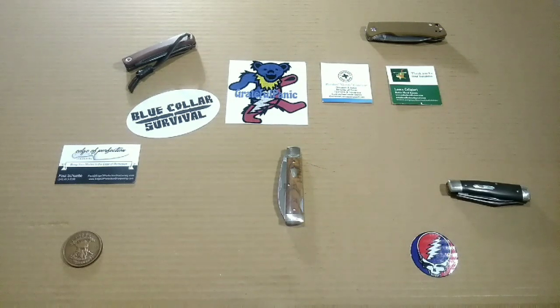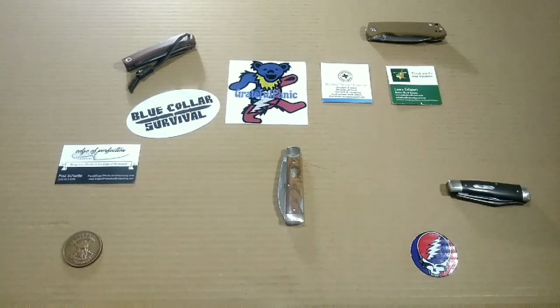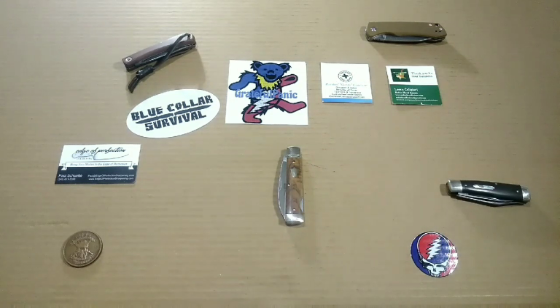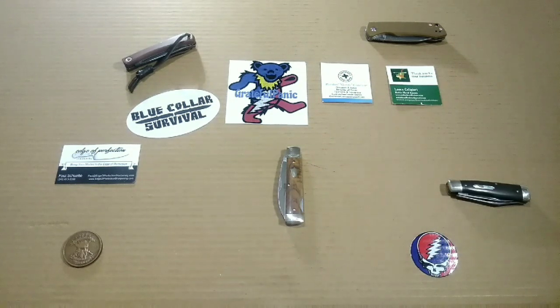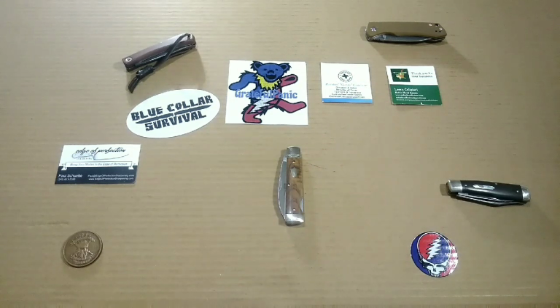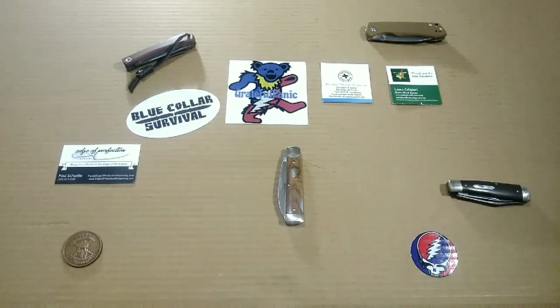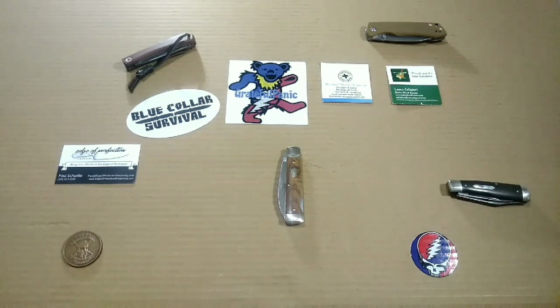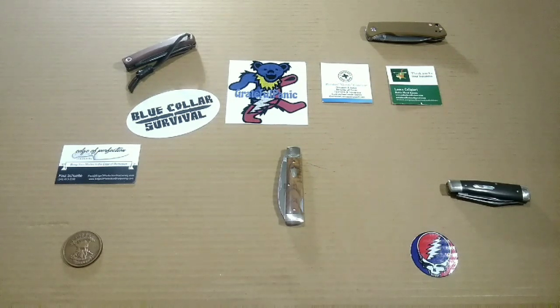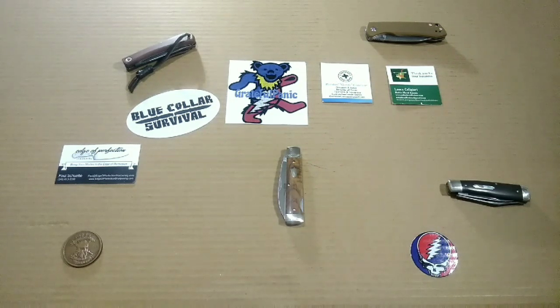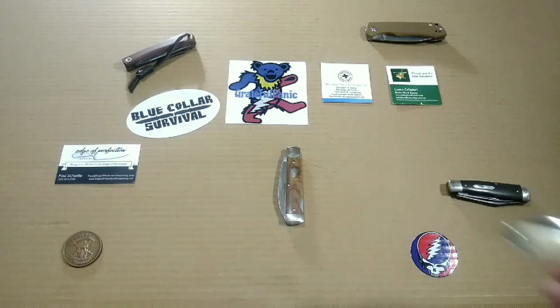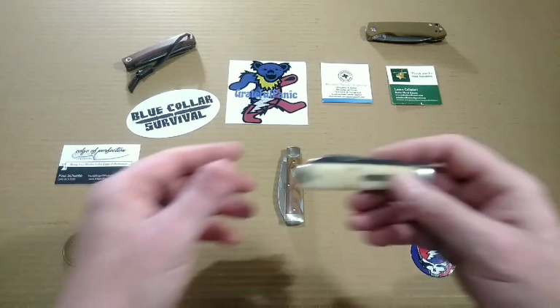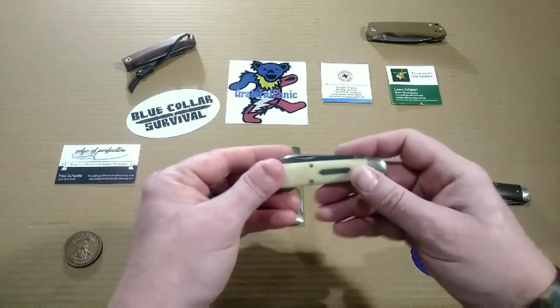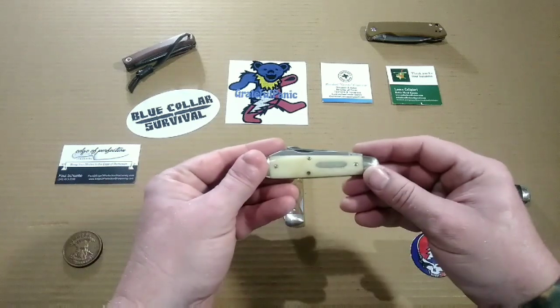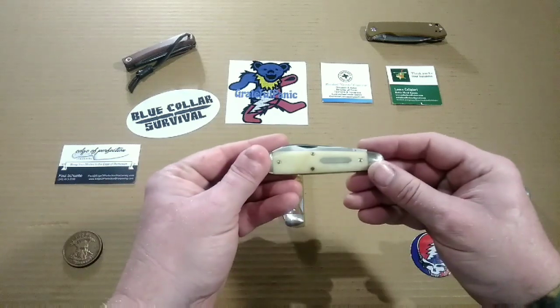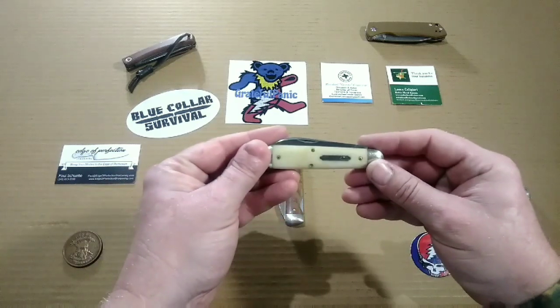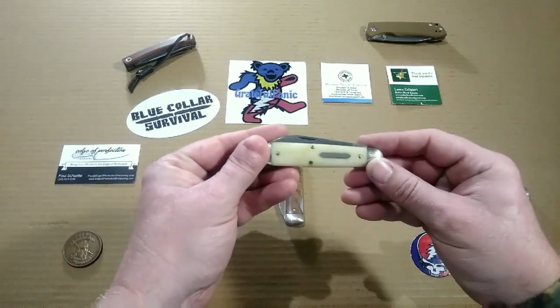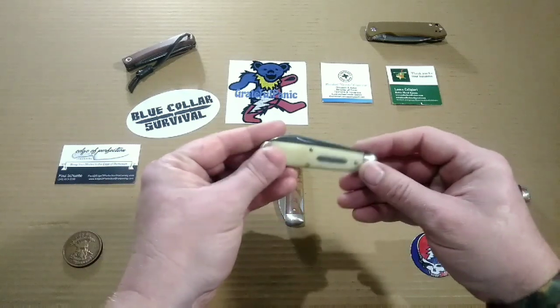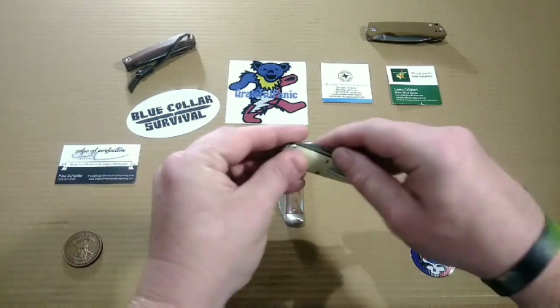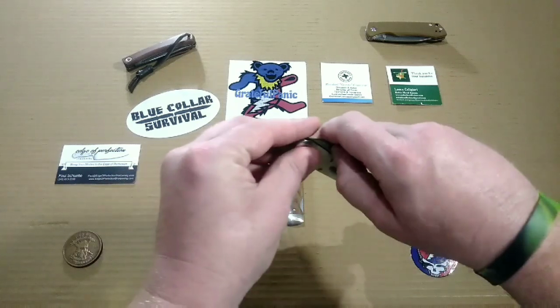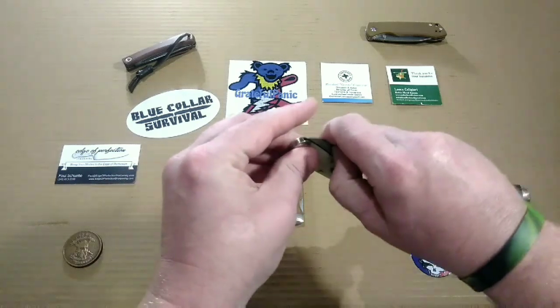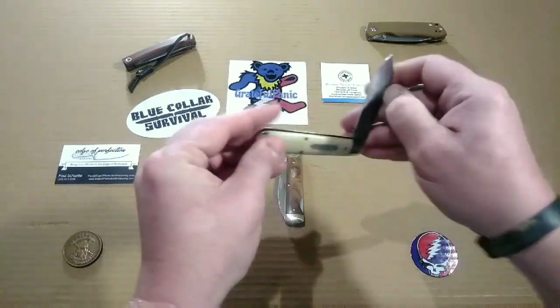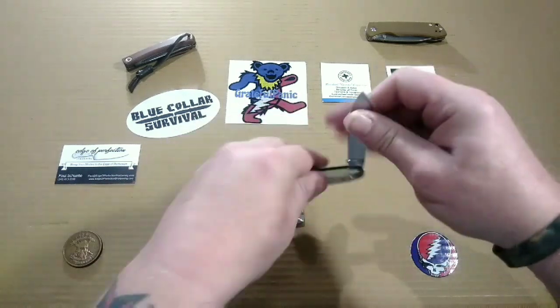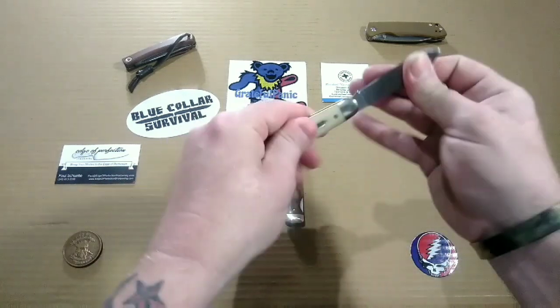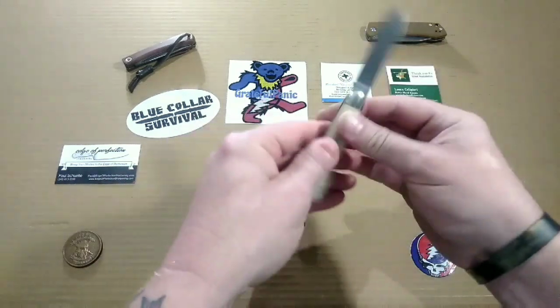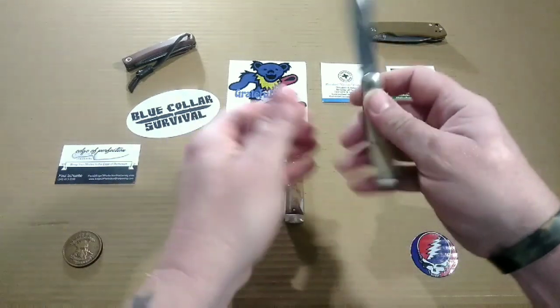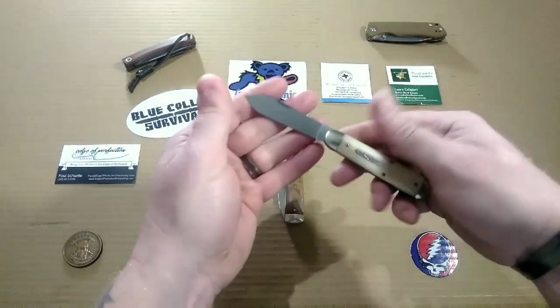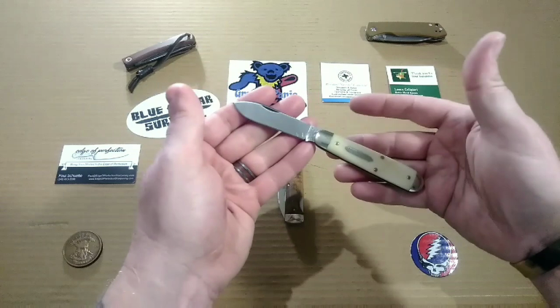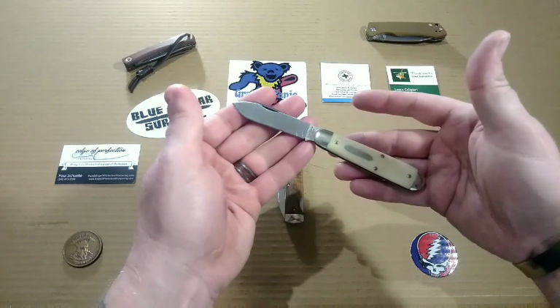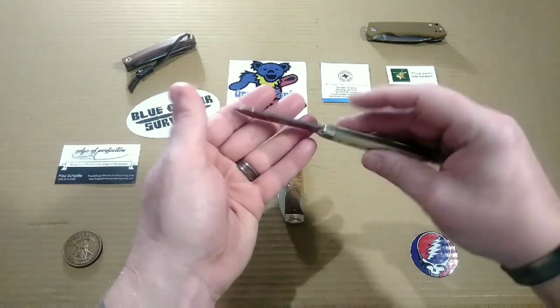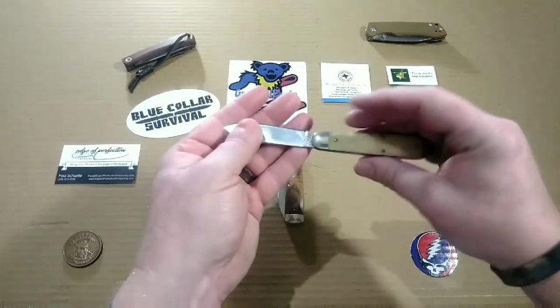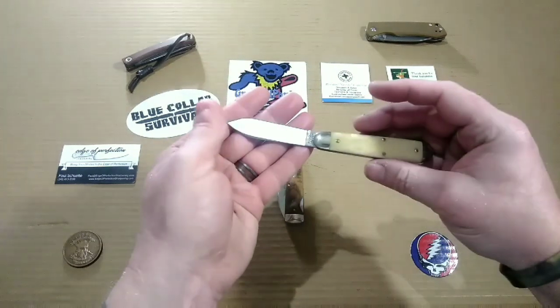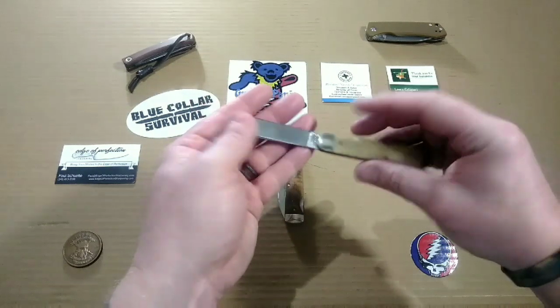My traditional slip joint carry was the Great Eastern Cutlery number 78 American Jack in smooth light bone.